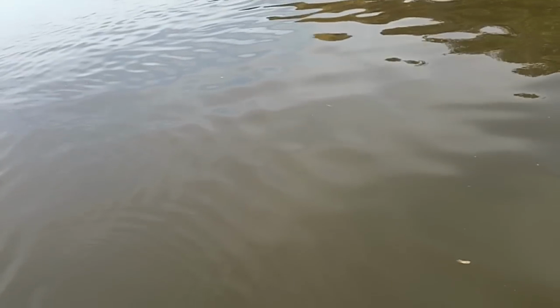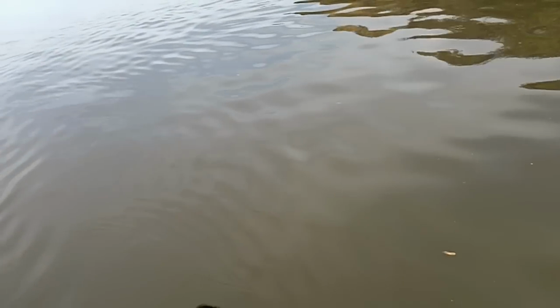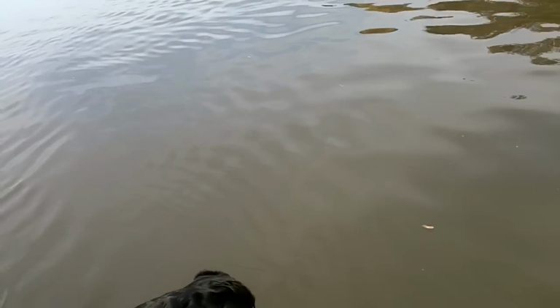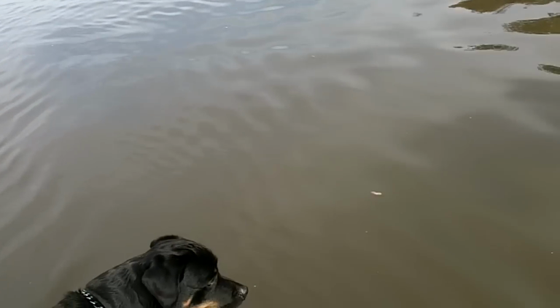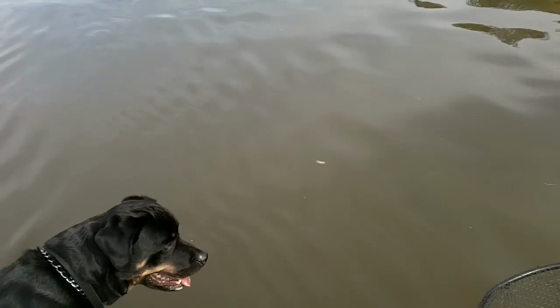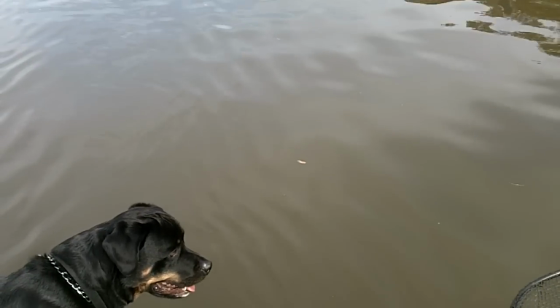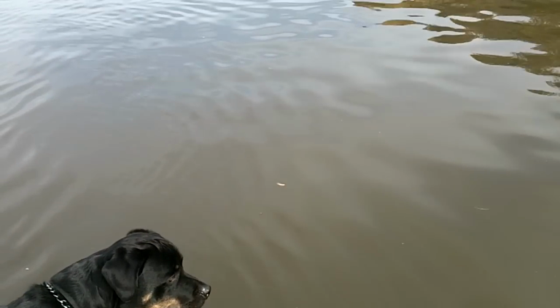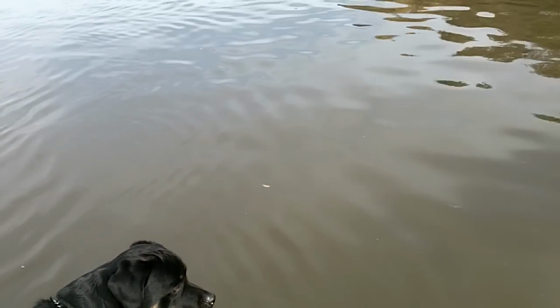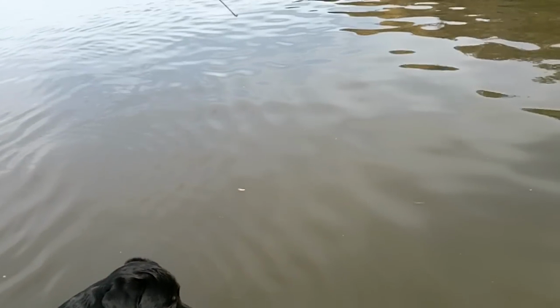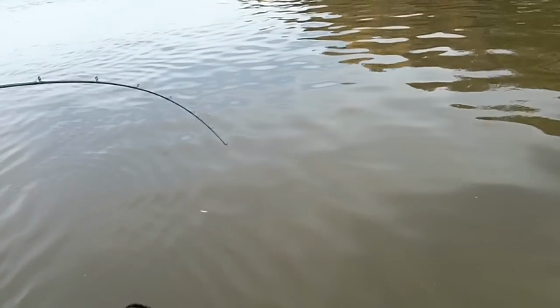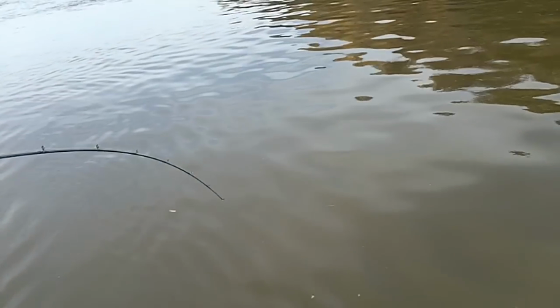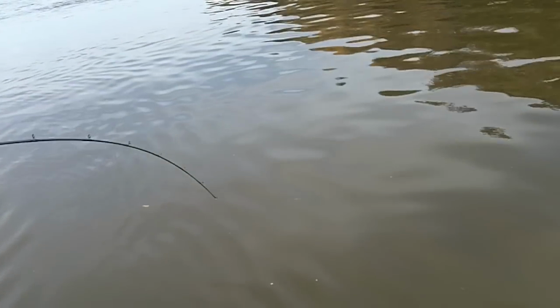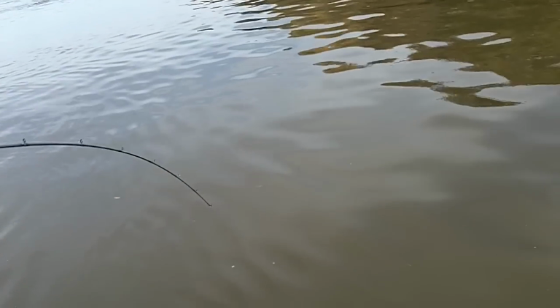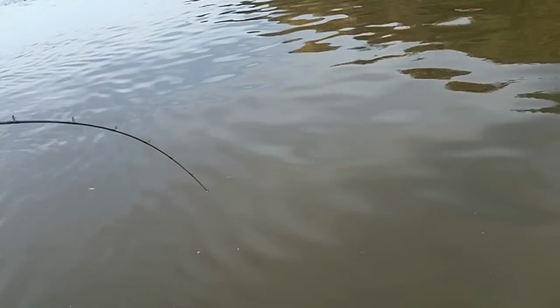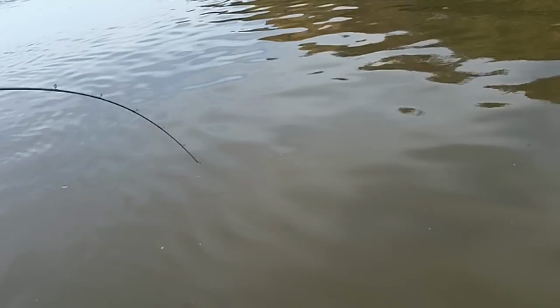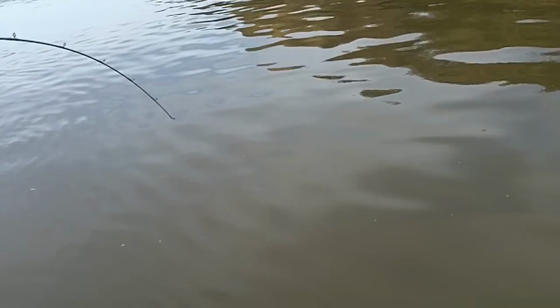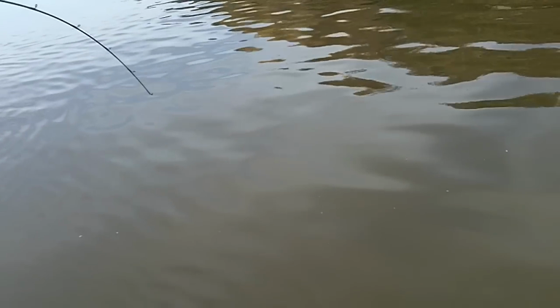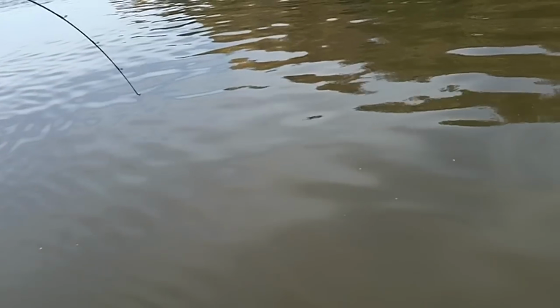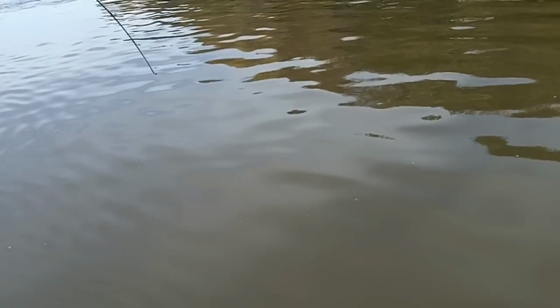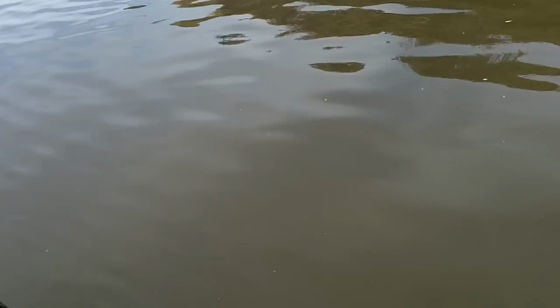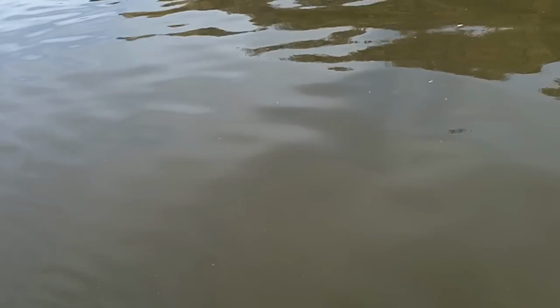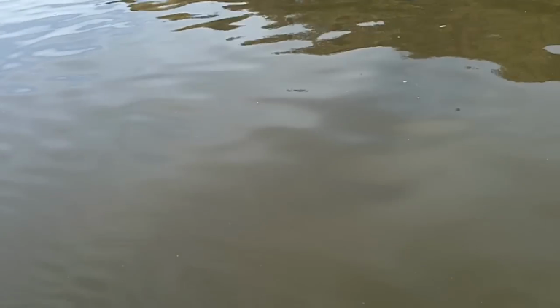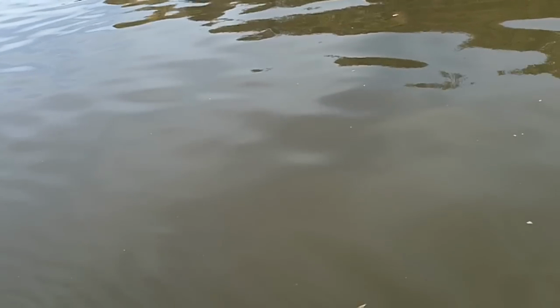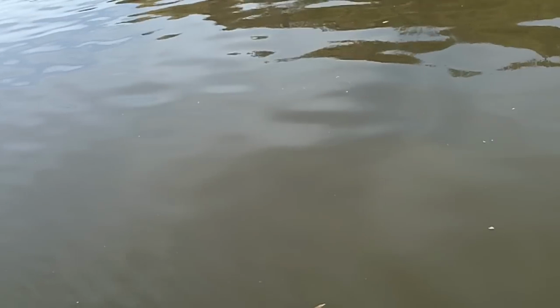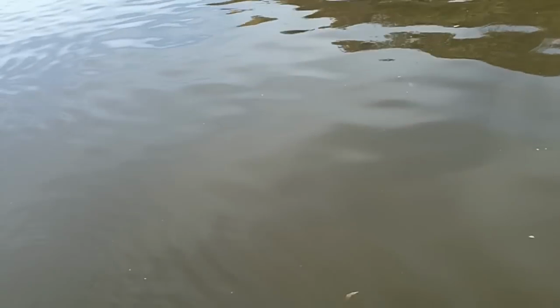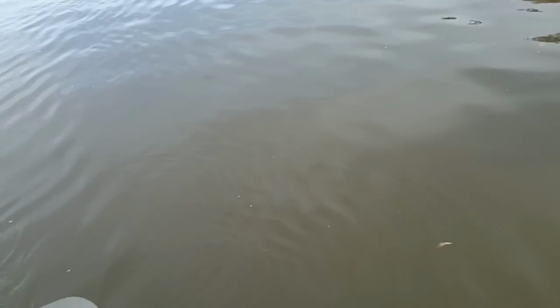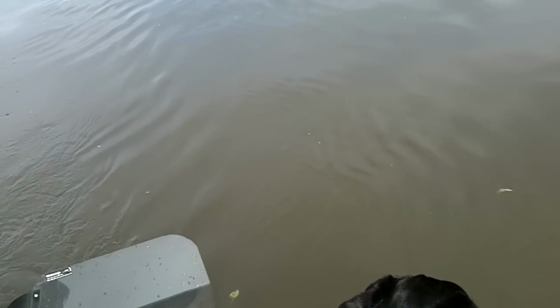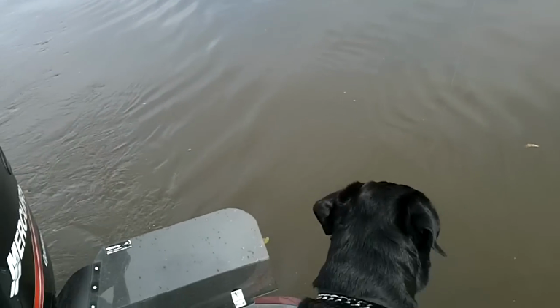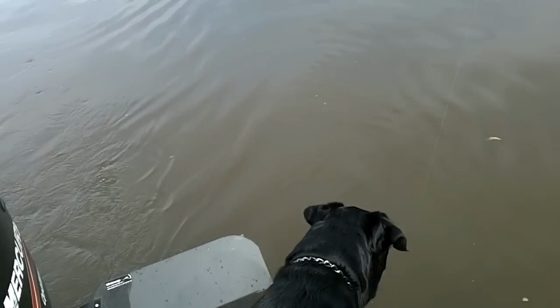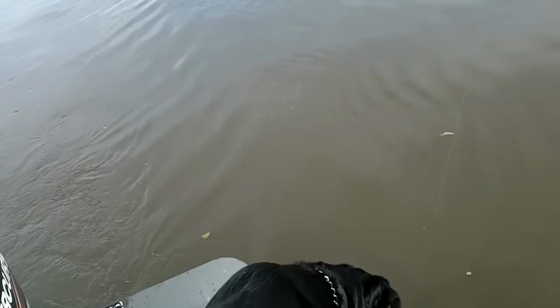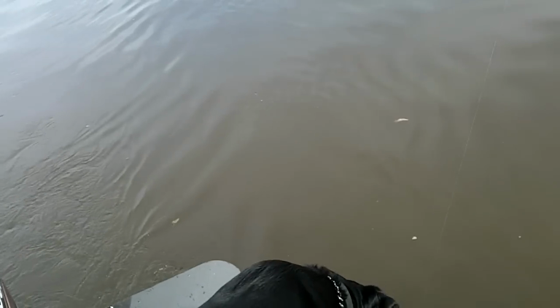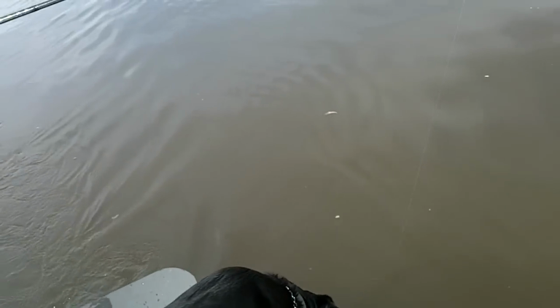We got a real nice one here. He's been on this one for a little bit — starting to take him up river even. Oh, under the boat, under the boat.